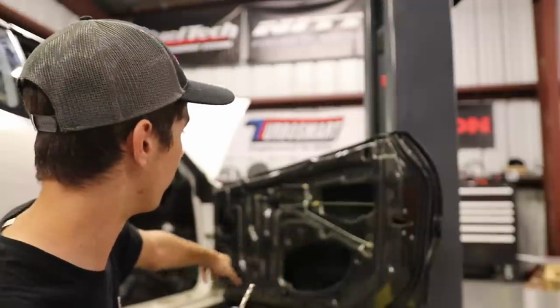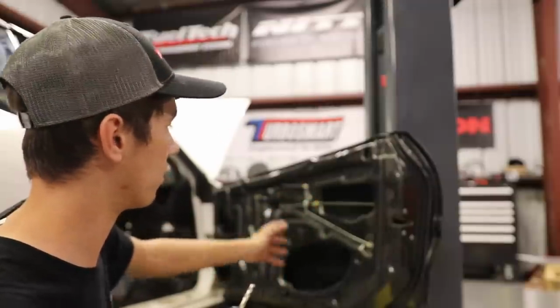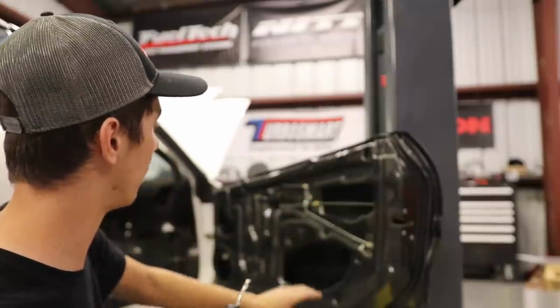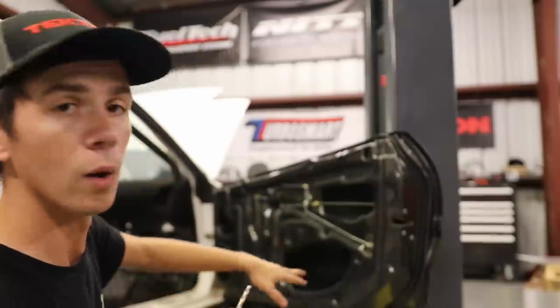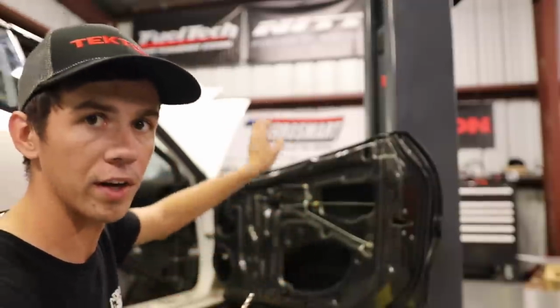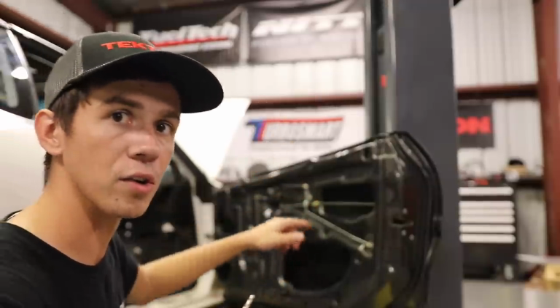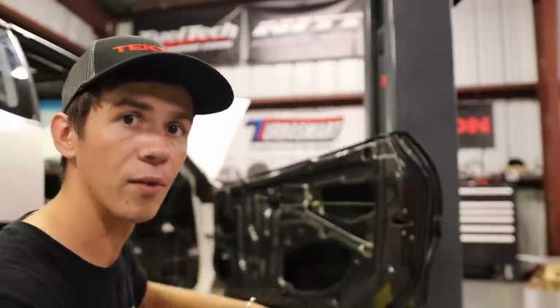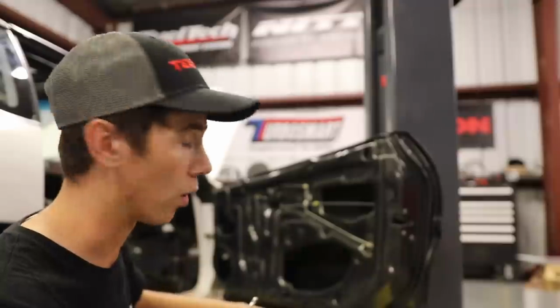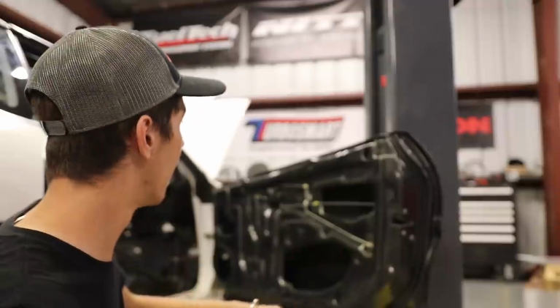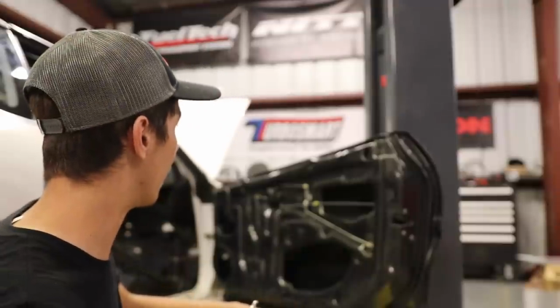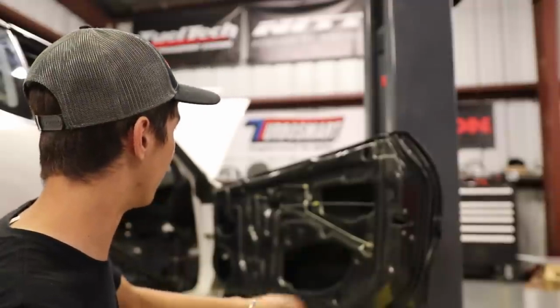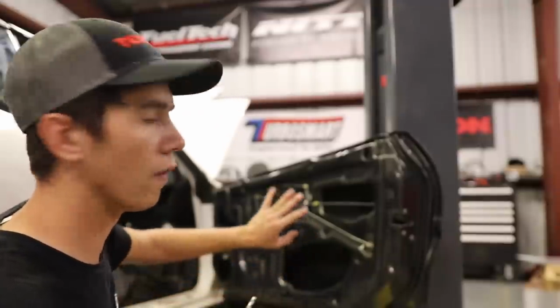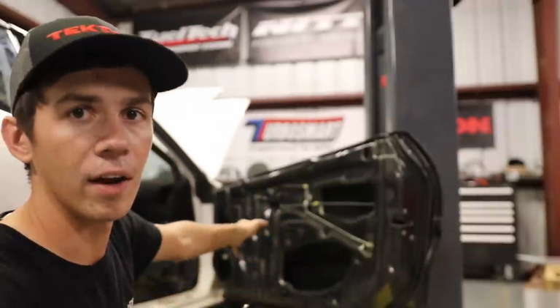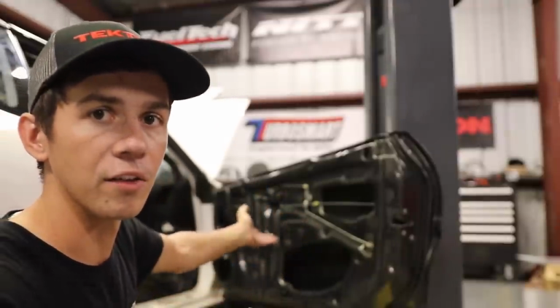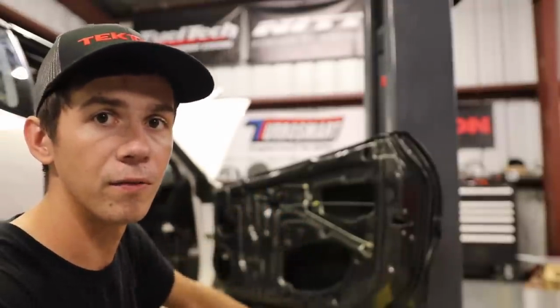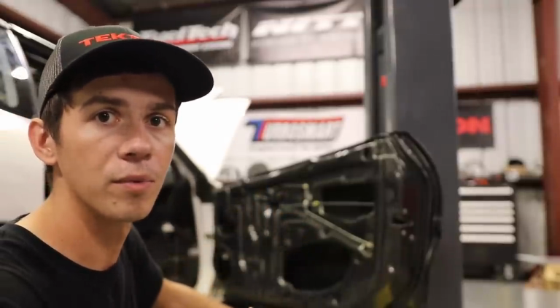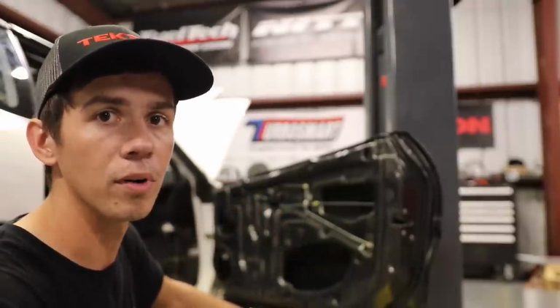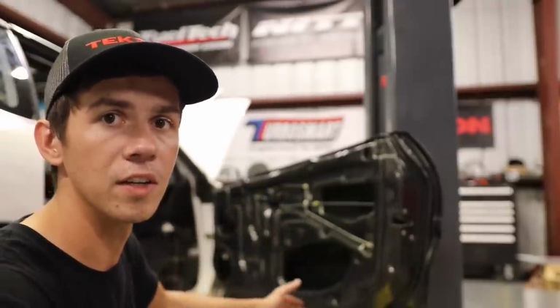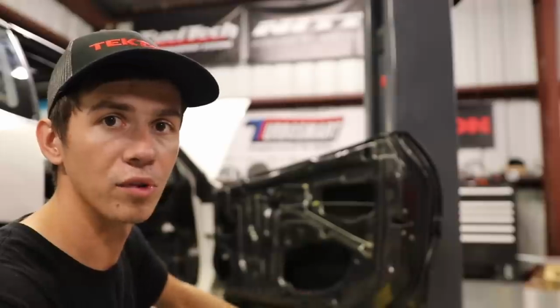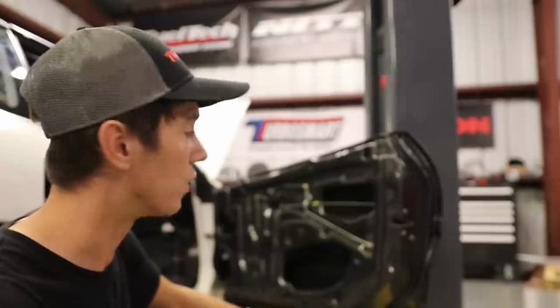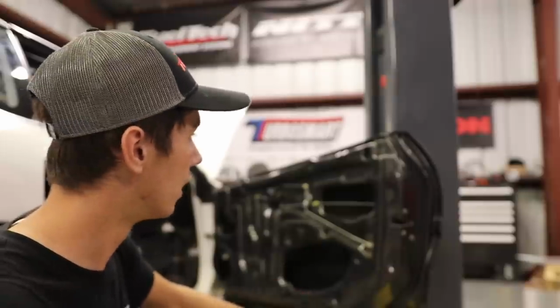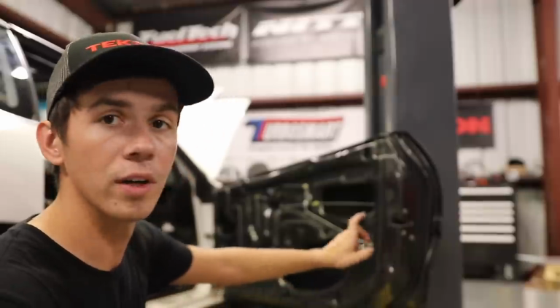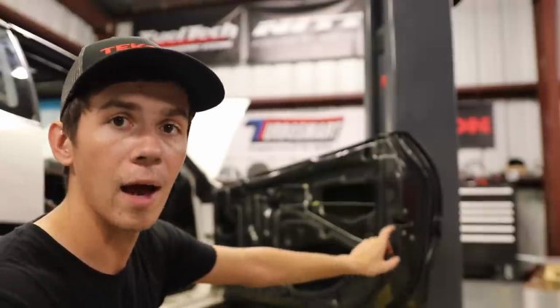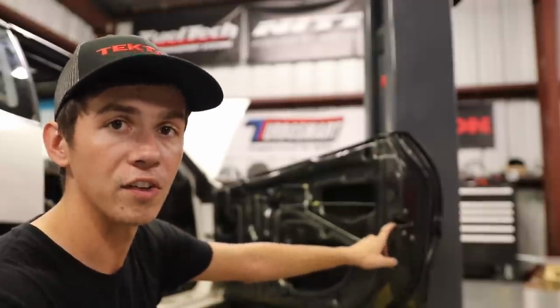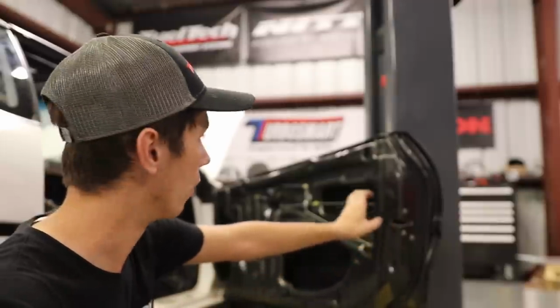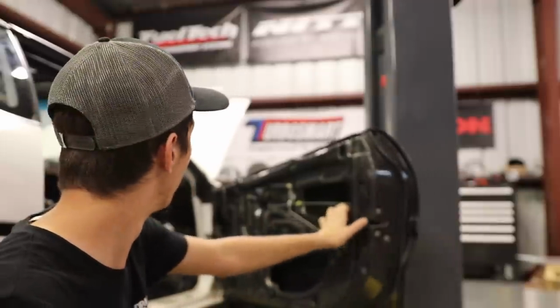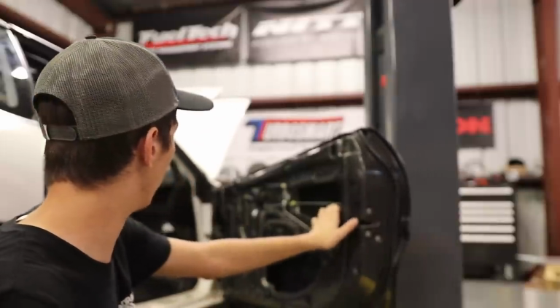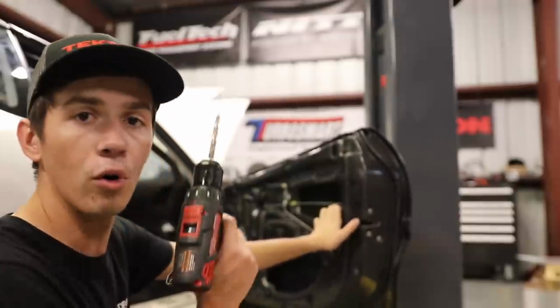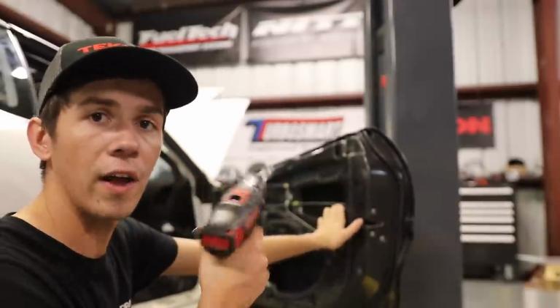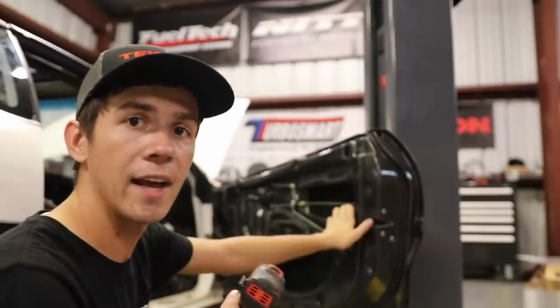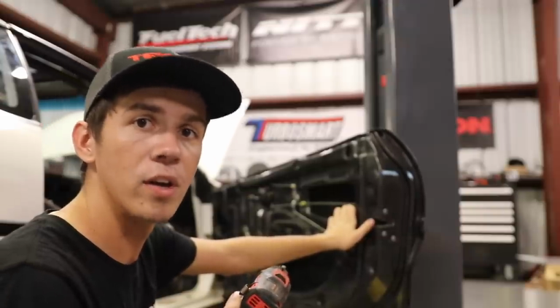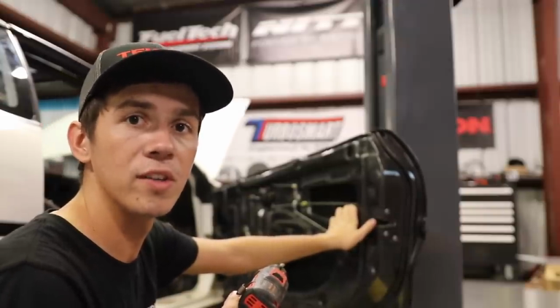This door is freaking awesome. Whoever makes these carbon fiber doors did a really good job because it is 100% plug and play with the factory stuff. You could put the speakers in, window regulators — you could still have the windows working. It's all laid out, everything has been fitting up super easy and precise. Really happy with these carbon doors.